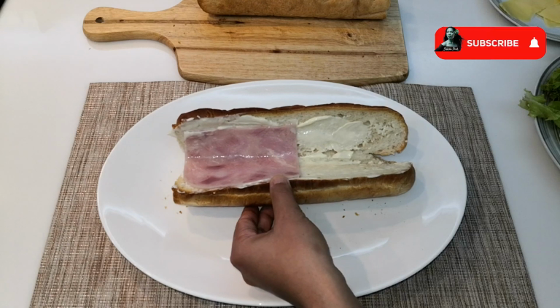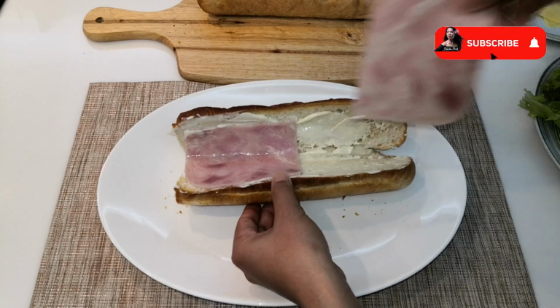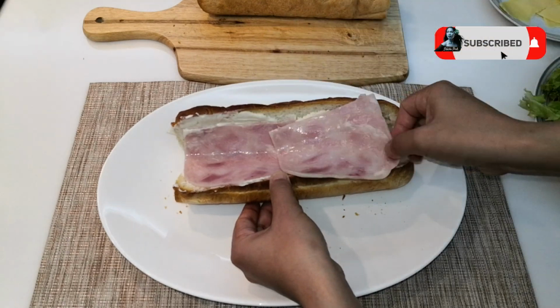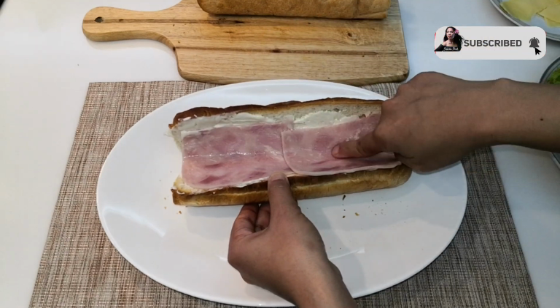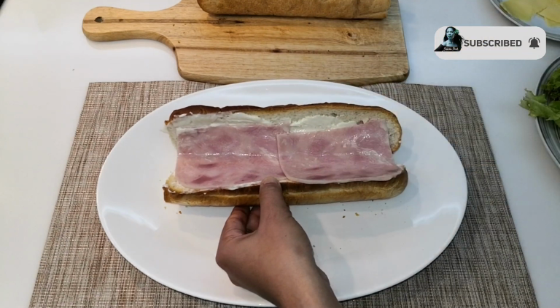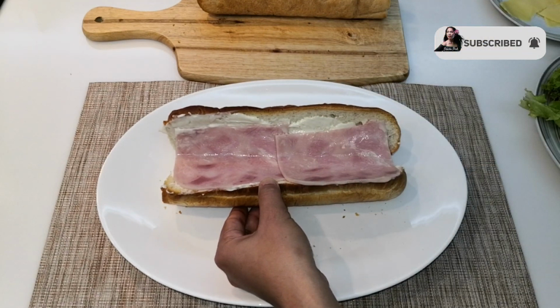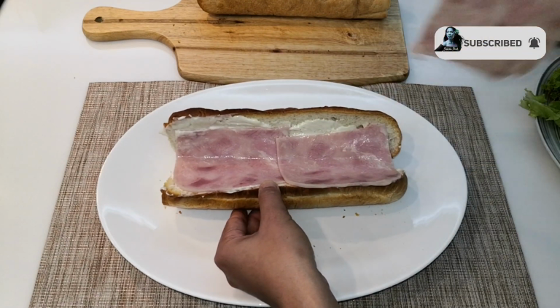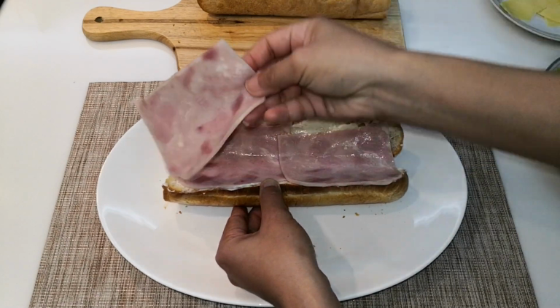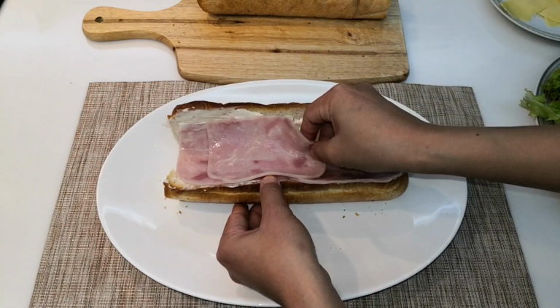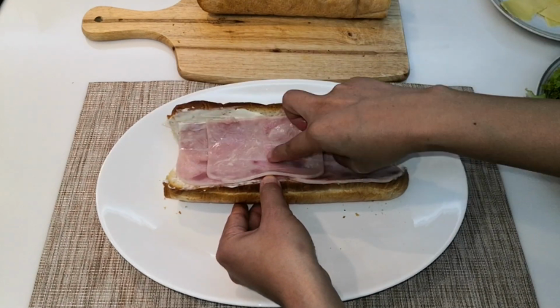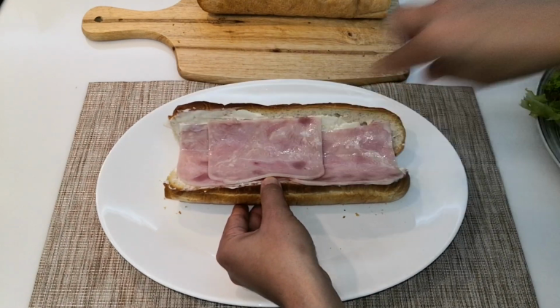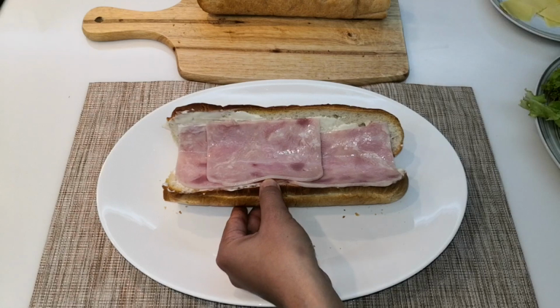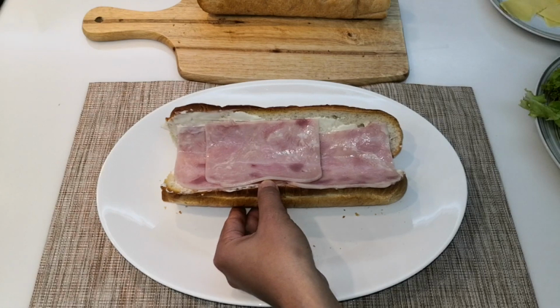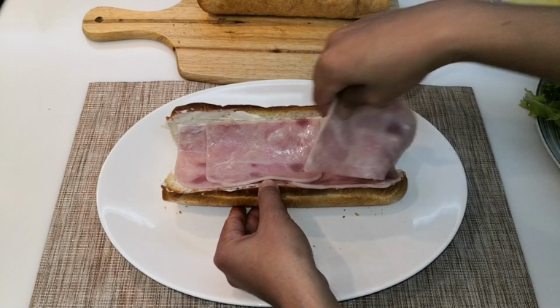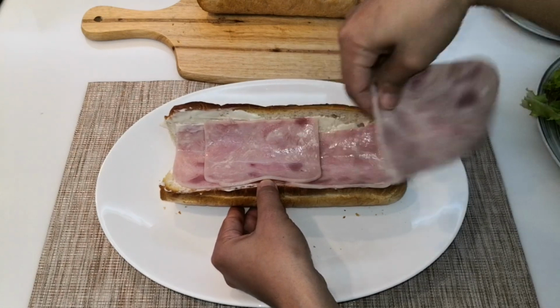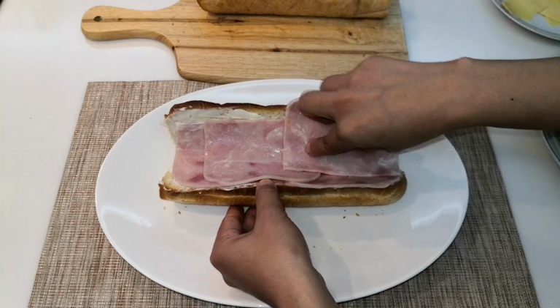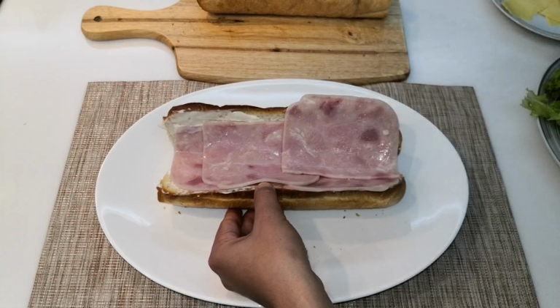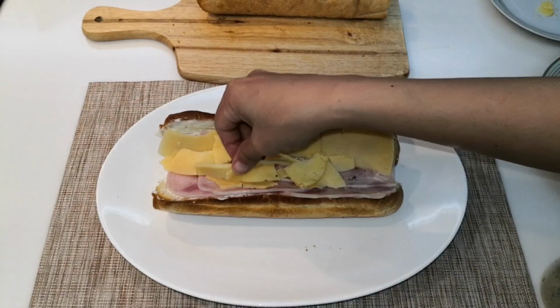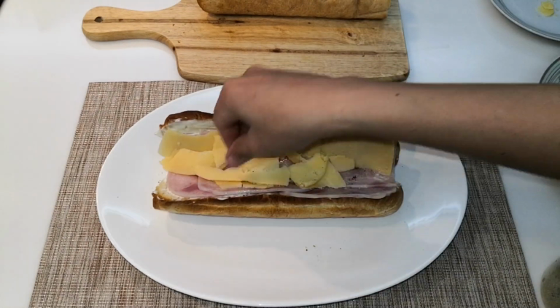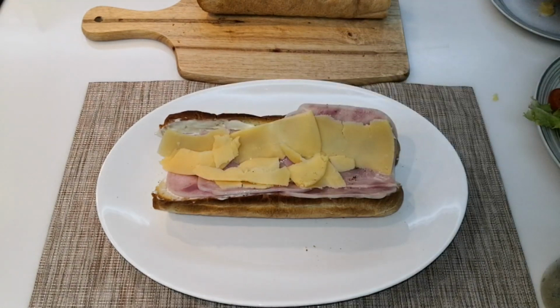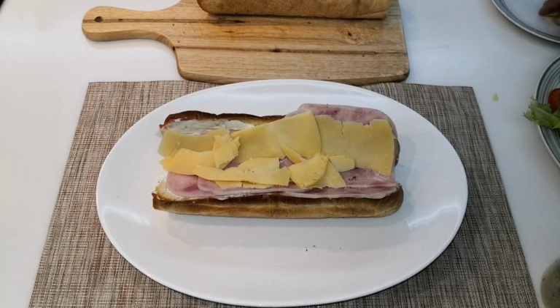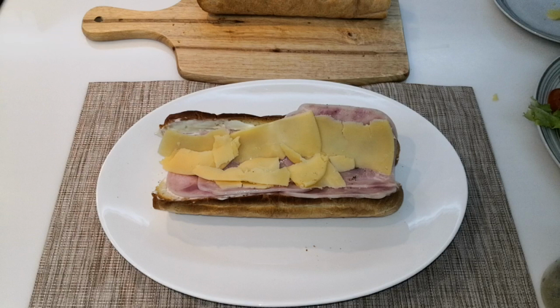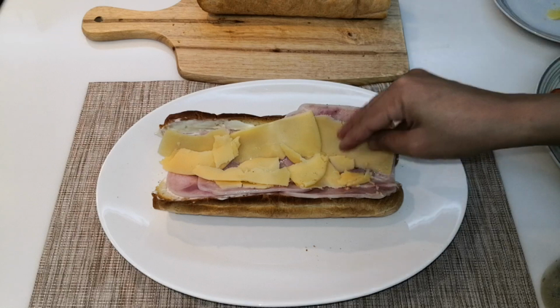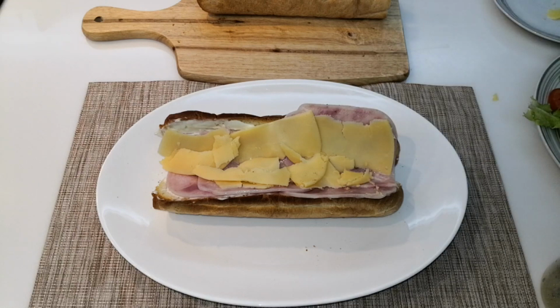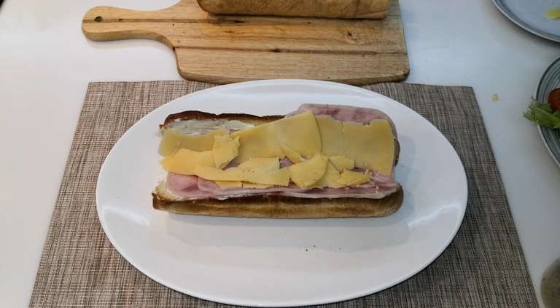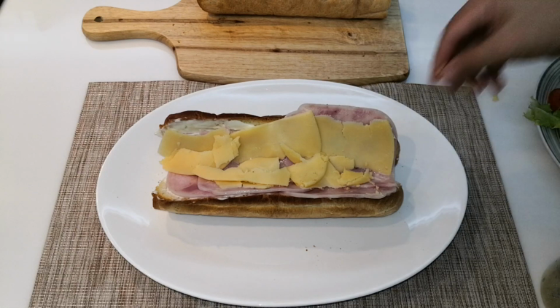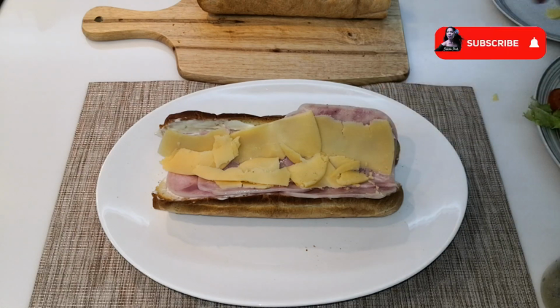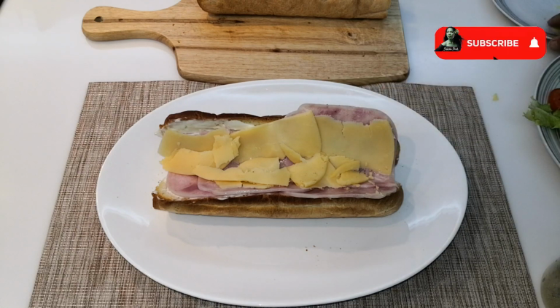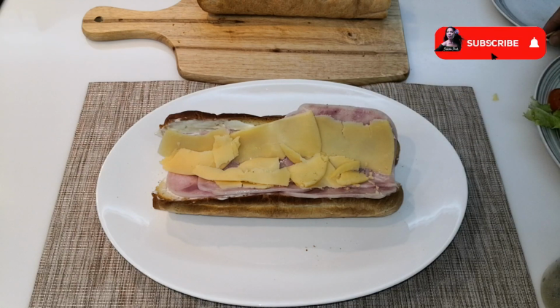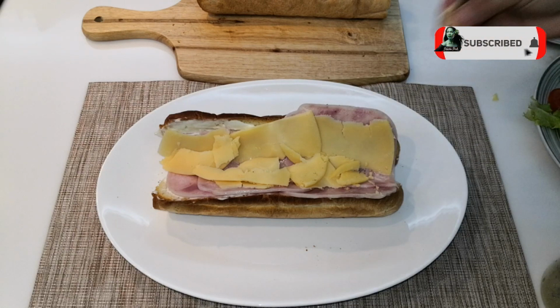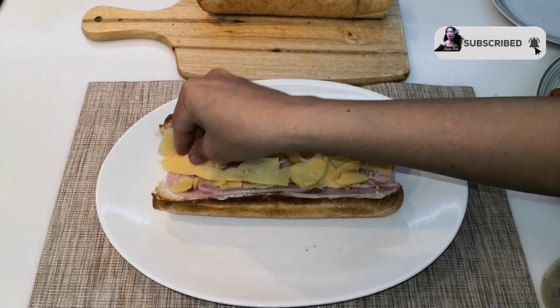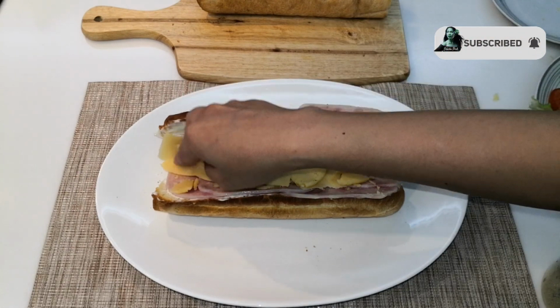If you don't have ham, you can actually just have a sandwich with cheese and tomato — that's already good and very healthy. For the cheese, I am using gouda cheese, and don't worry if you don't have gouda cheese, you can use any cheese you have available at home.